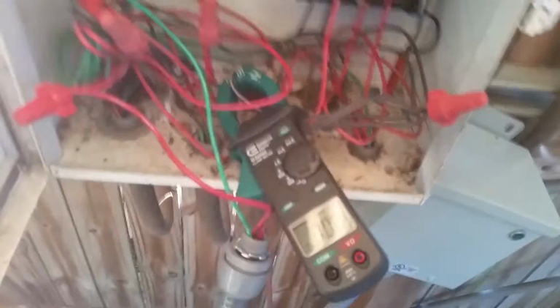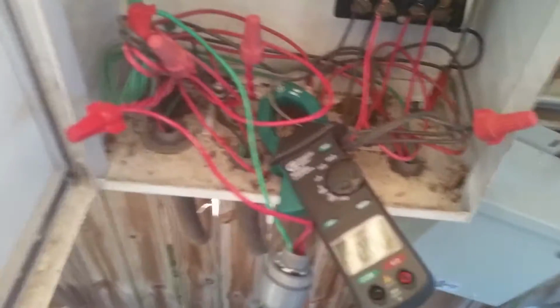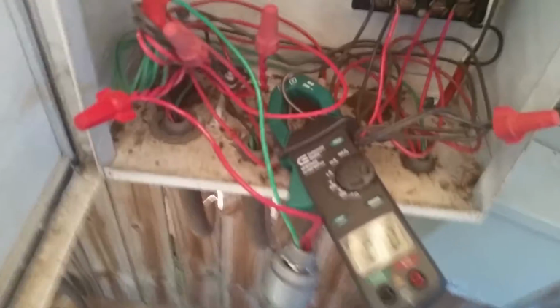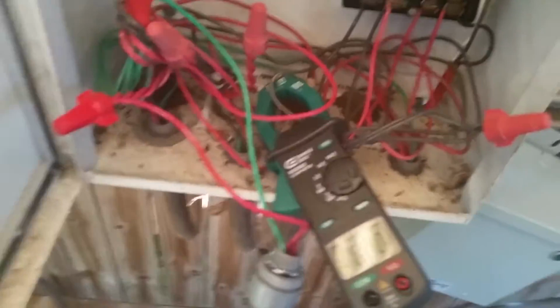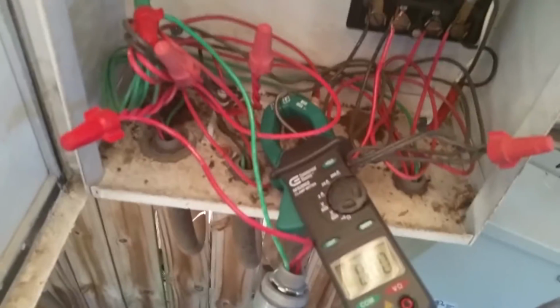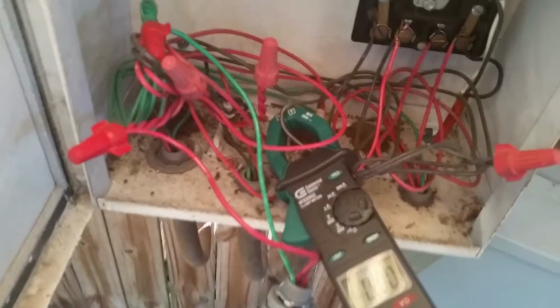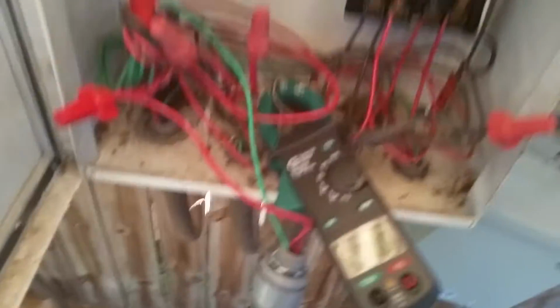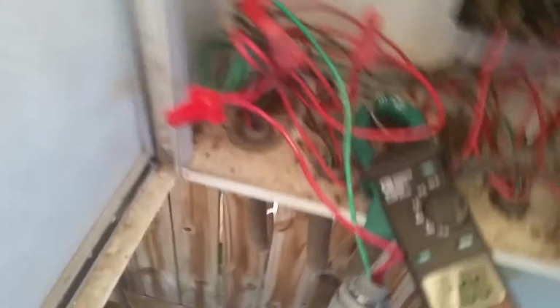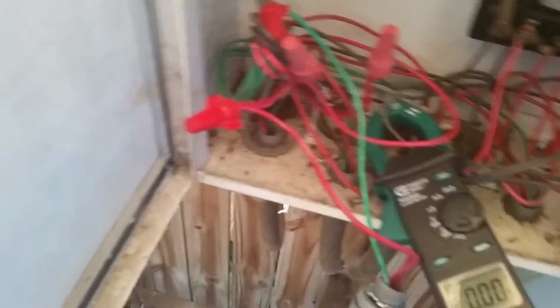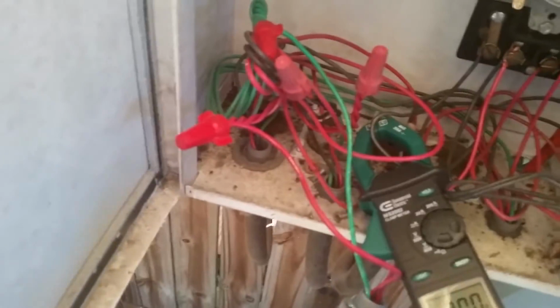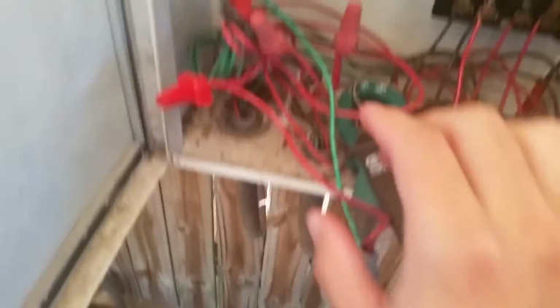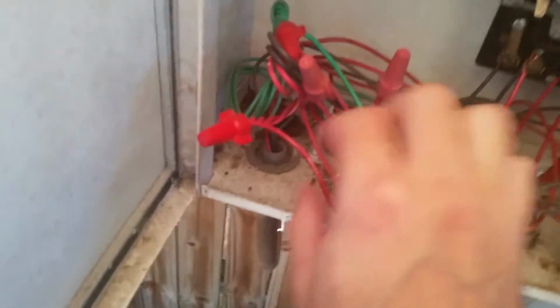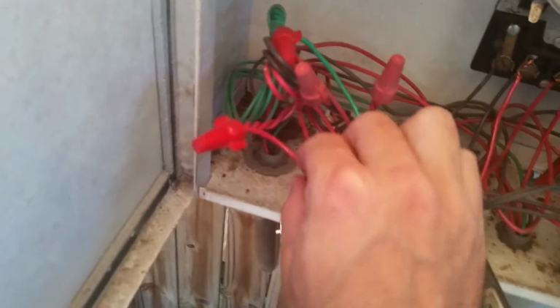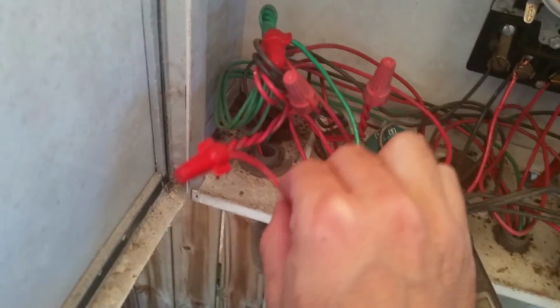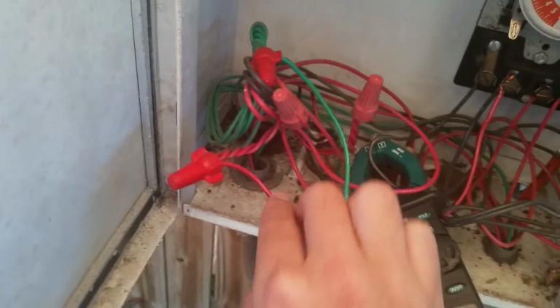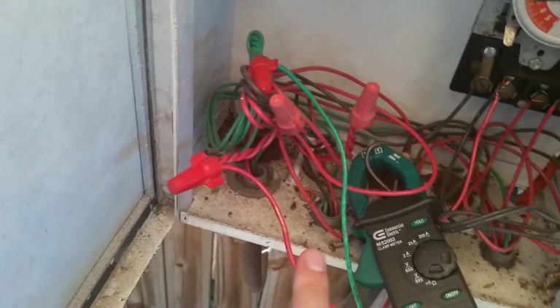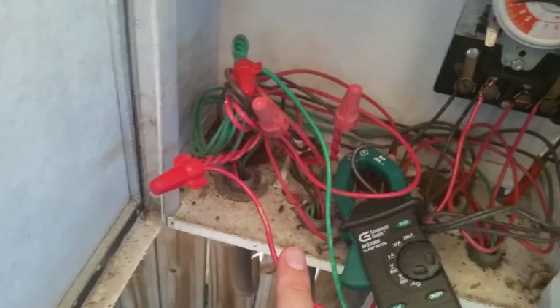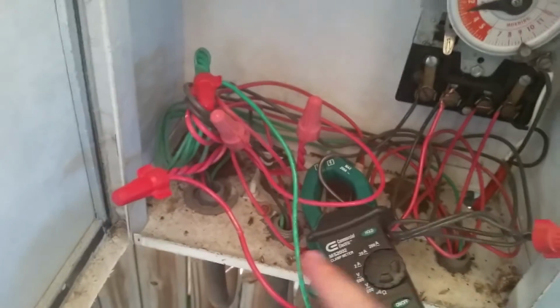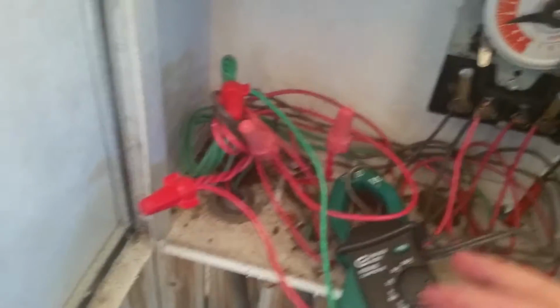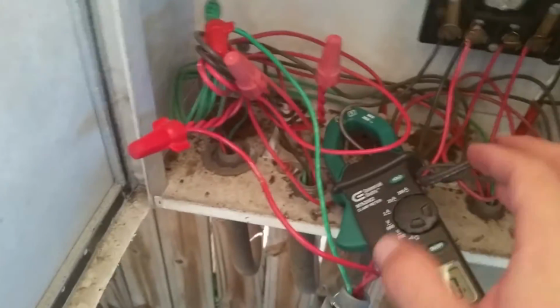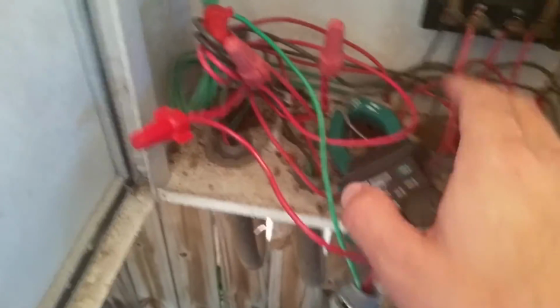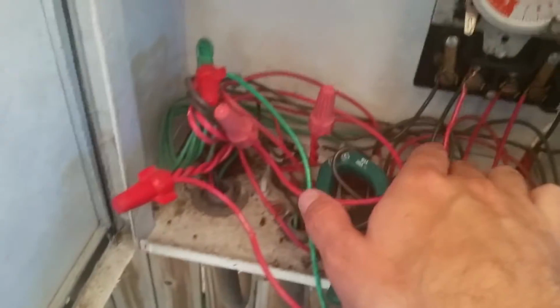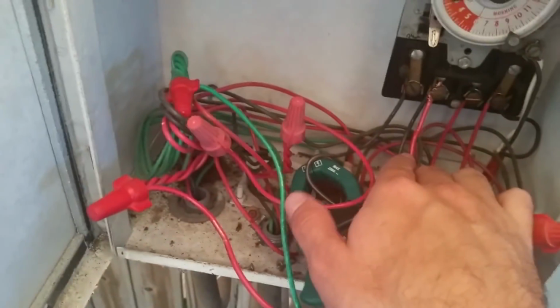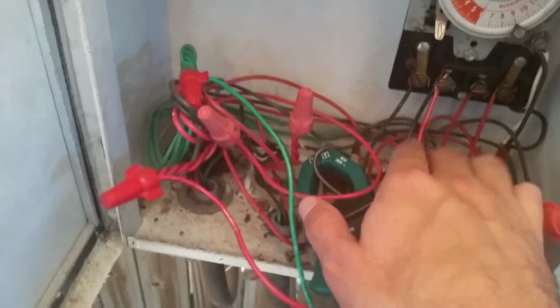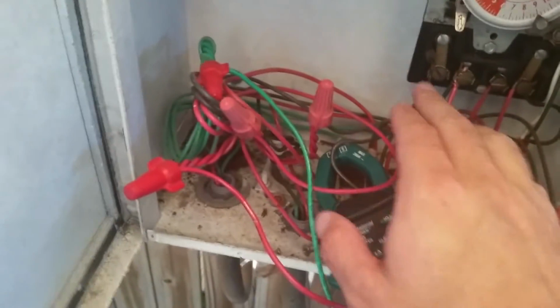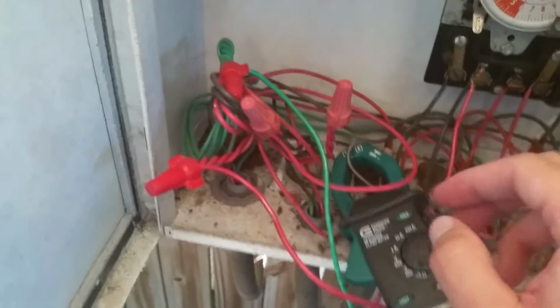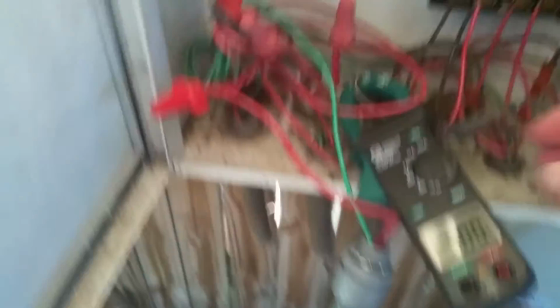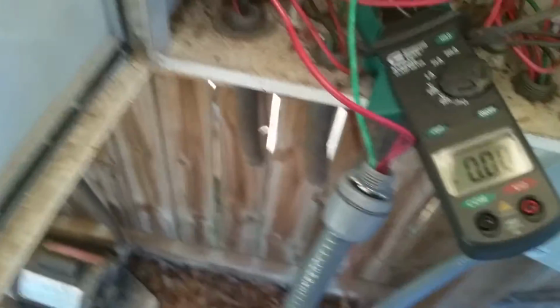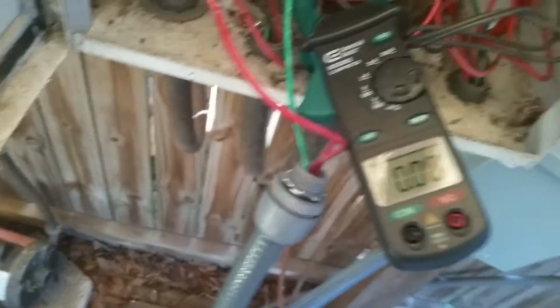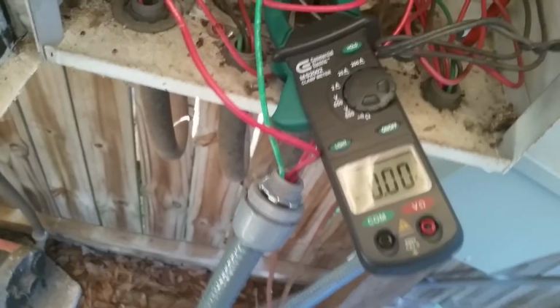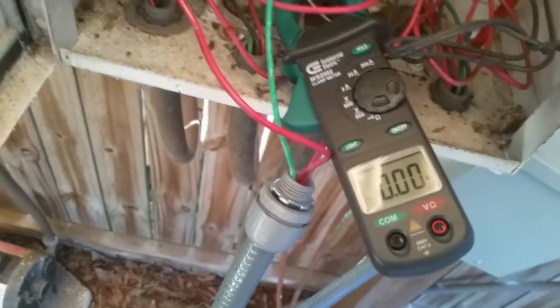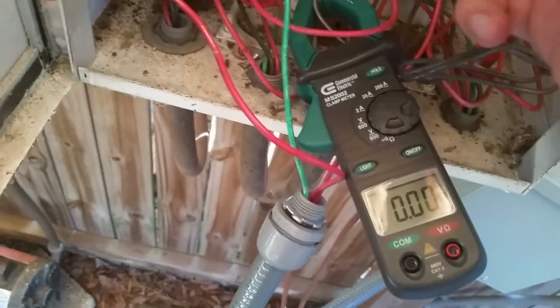All right, and we're back. I just hooked up the KVAR unit — again this is really primitive just to show you guys what we're doing here — but we hooked it up to the input side of the pool pump, and this is the output side. The amp meter is set to zero right now.